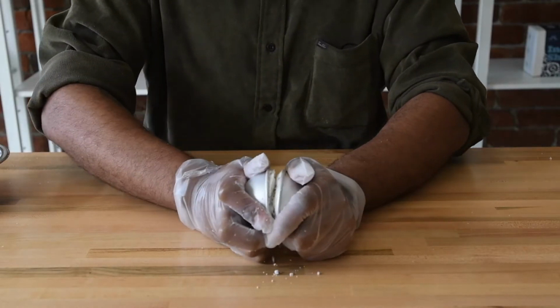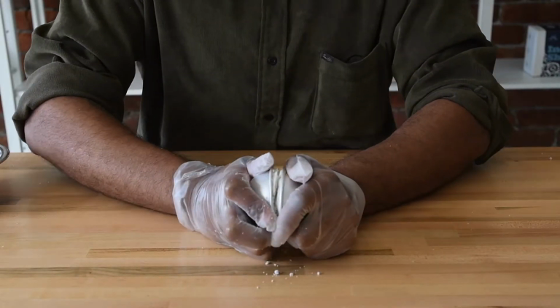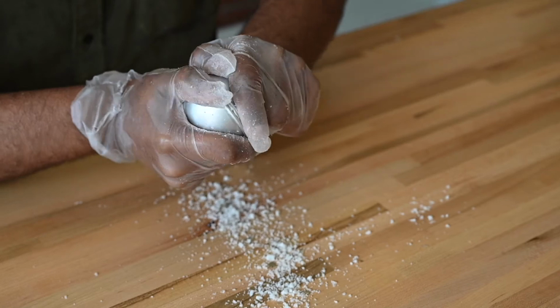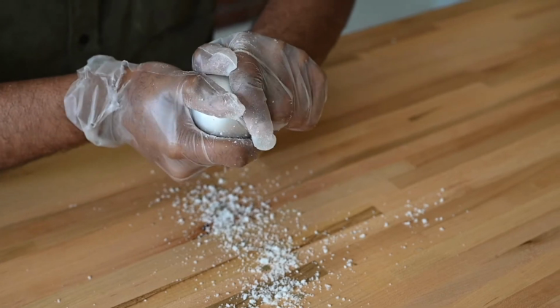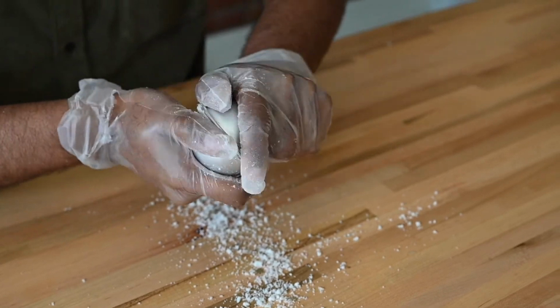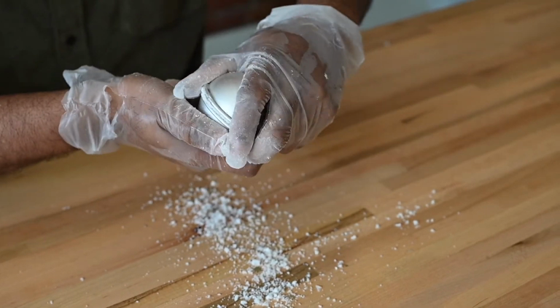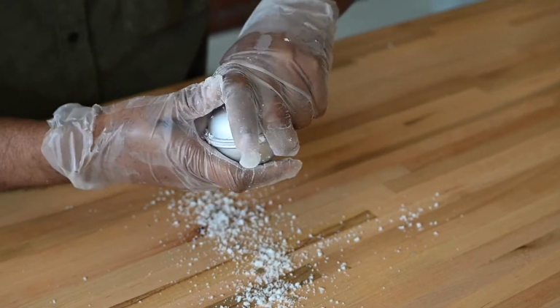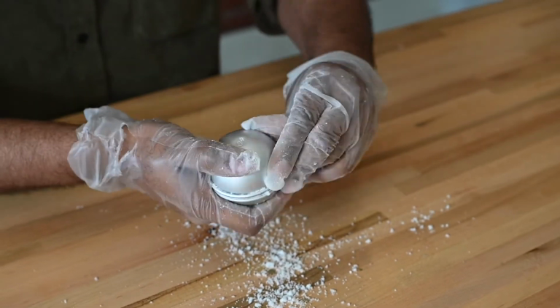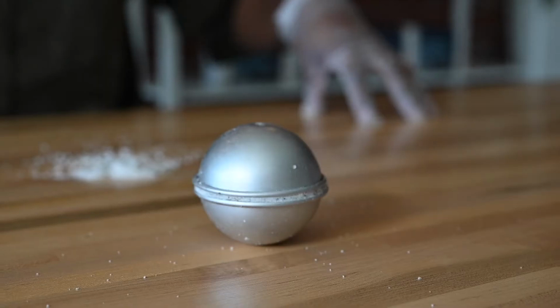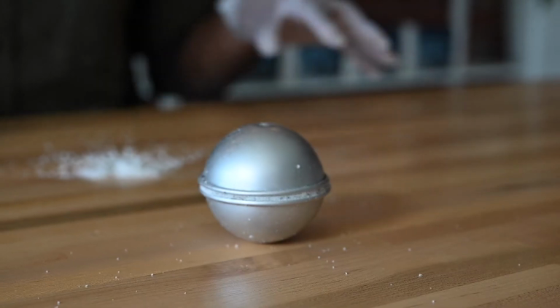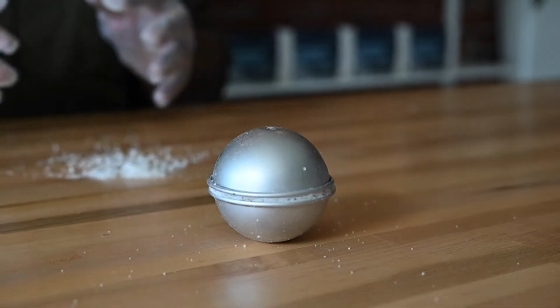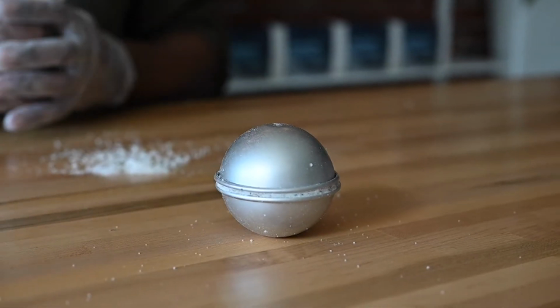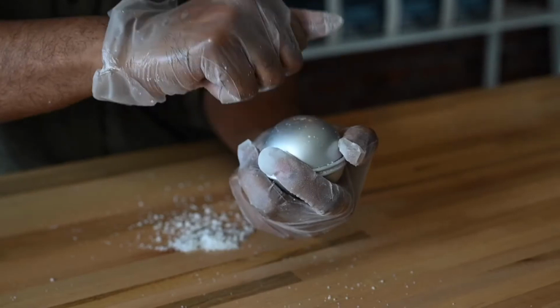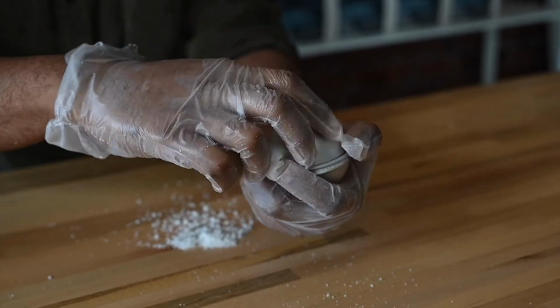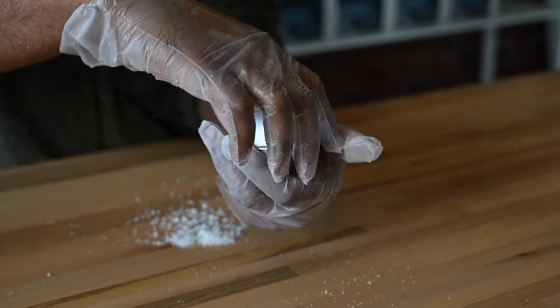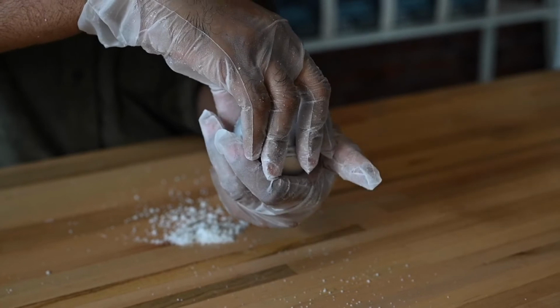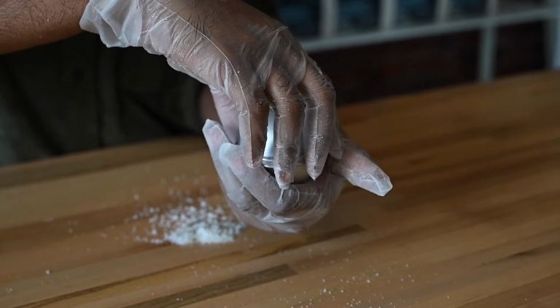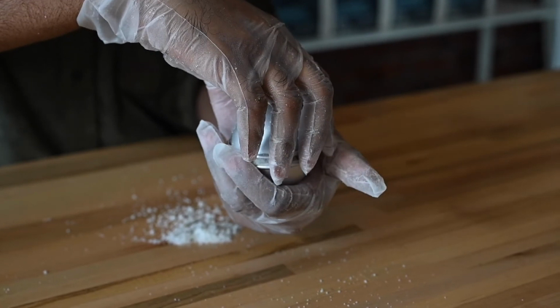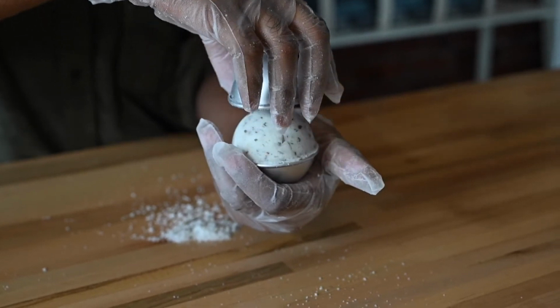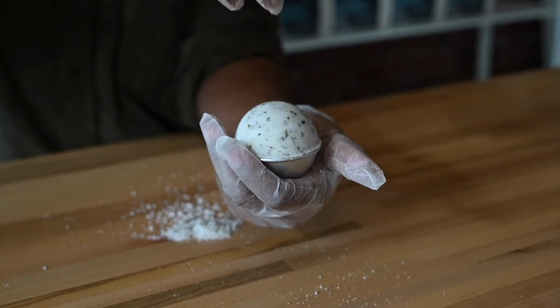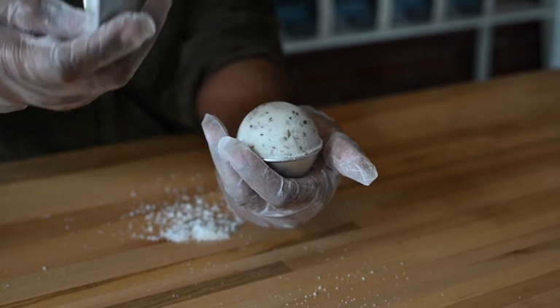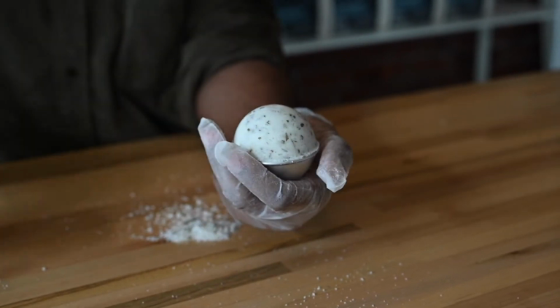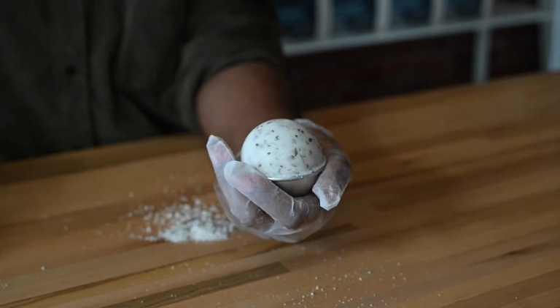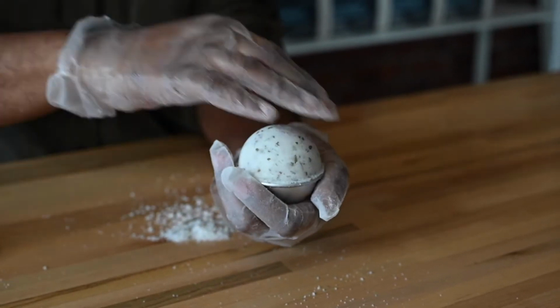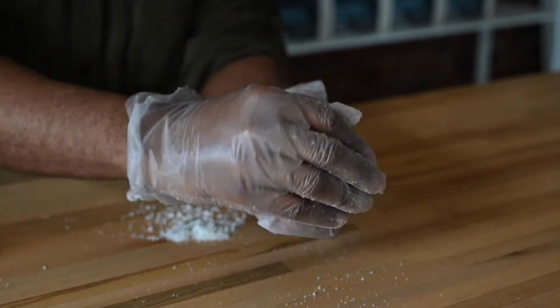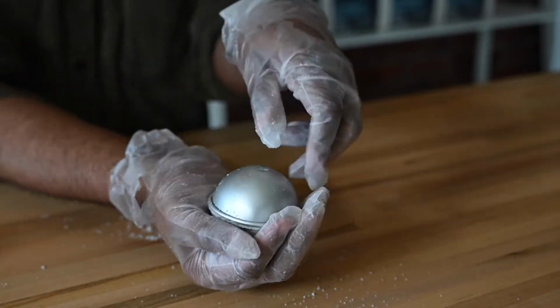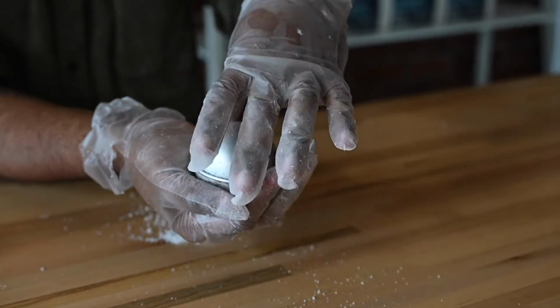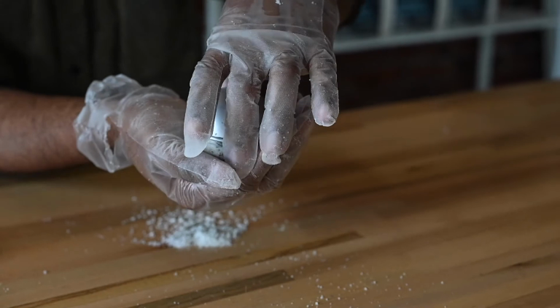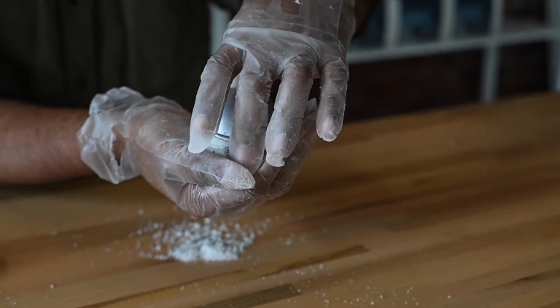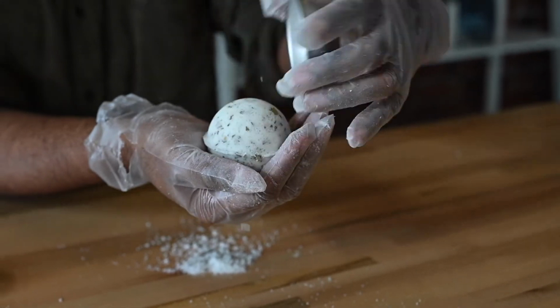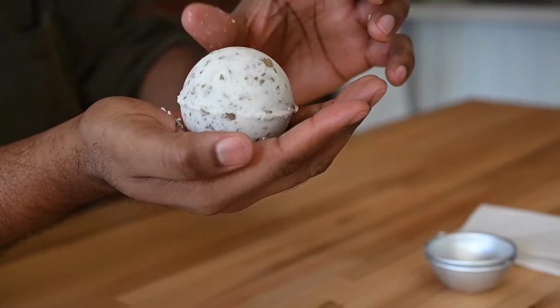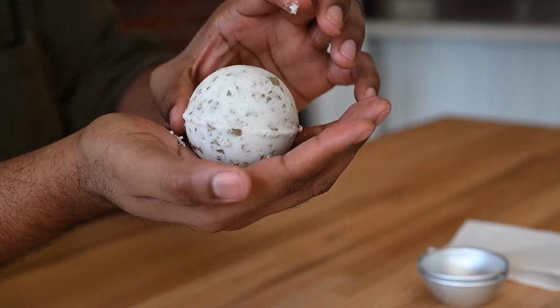Firmly press the halves together and let the mold sit for one minute. Once set, tap the mold and gently pull it apart. If the mold leaves a rough edge around the equator of the bath bomb, you can gently smooth it with your fingers.